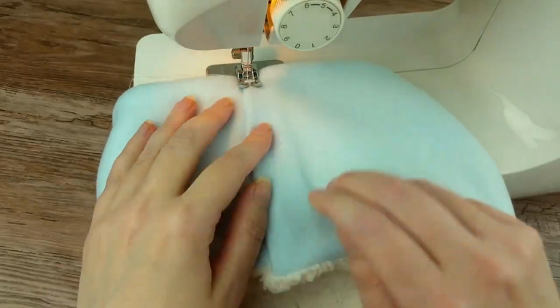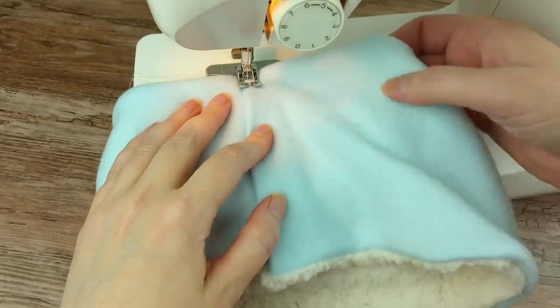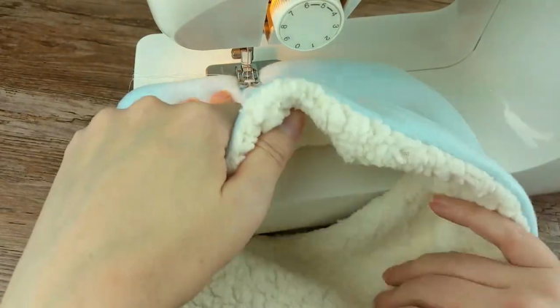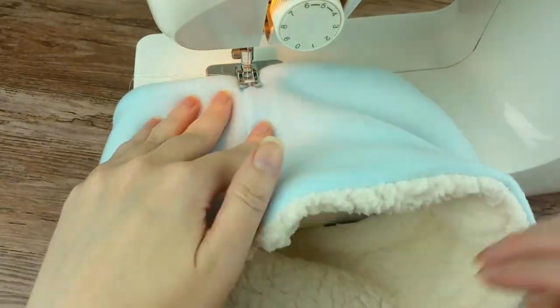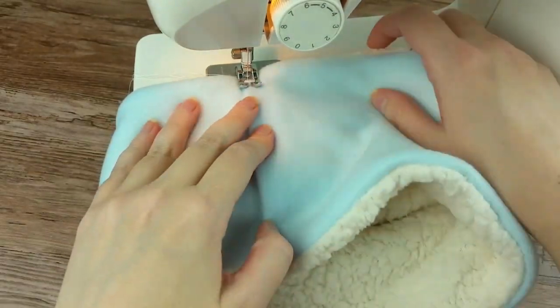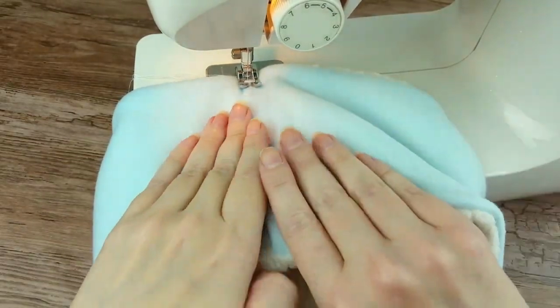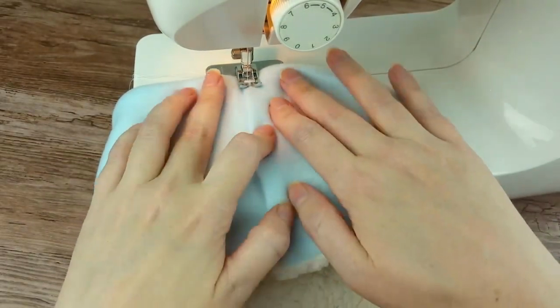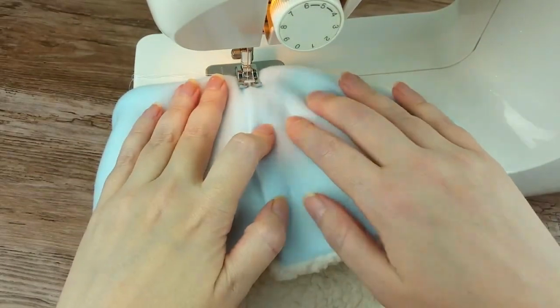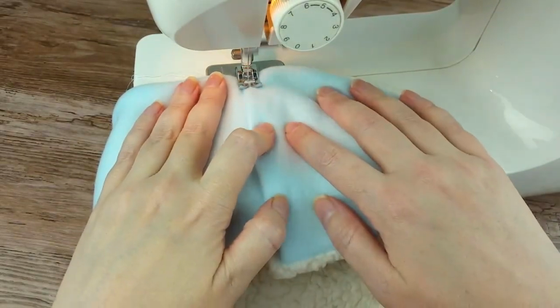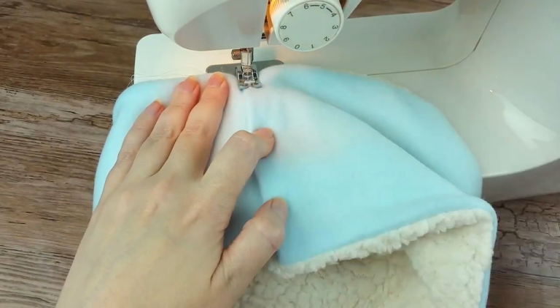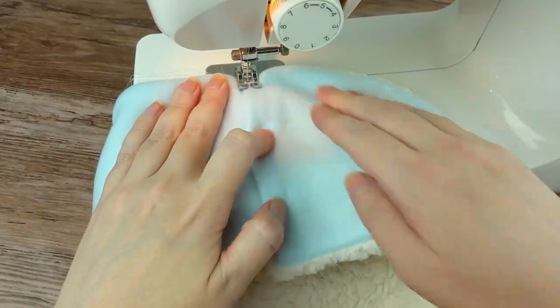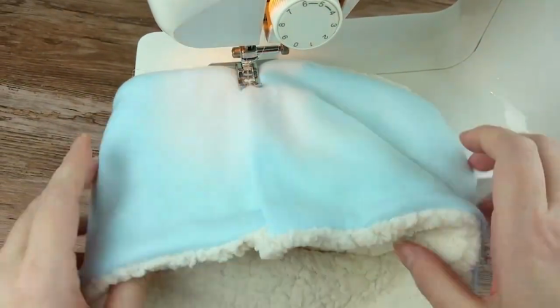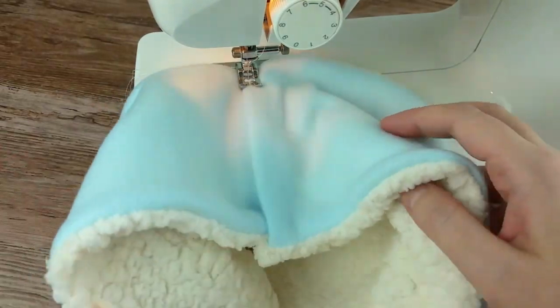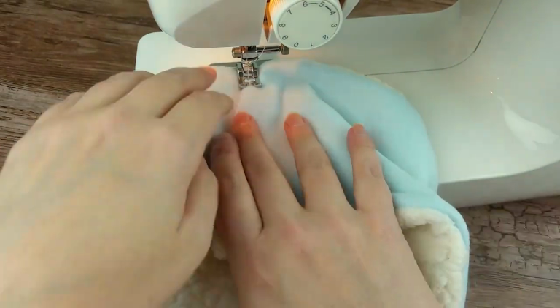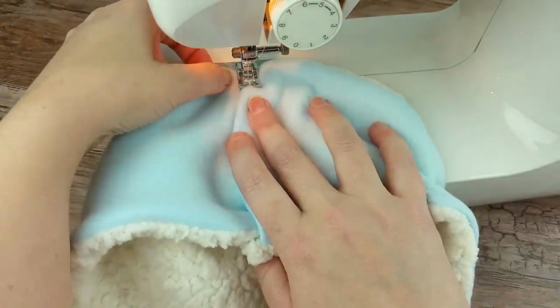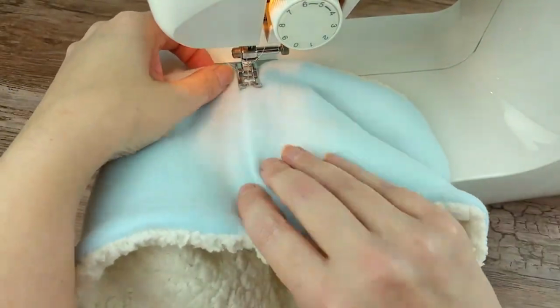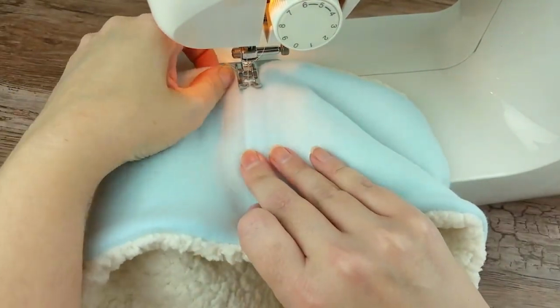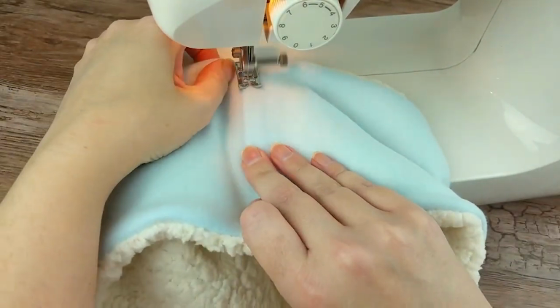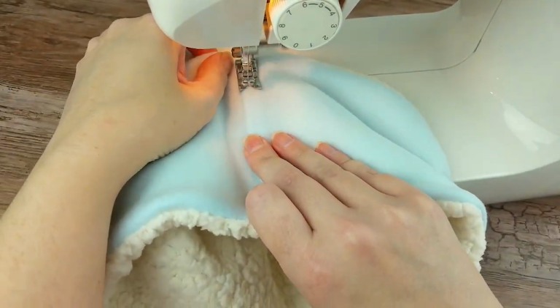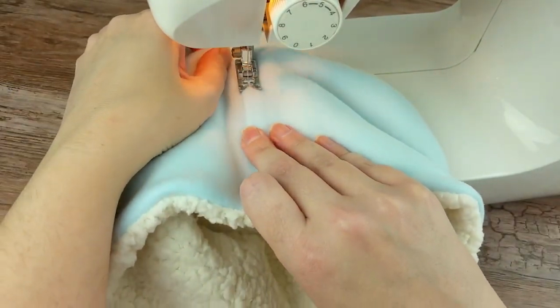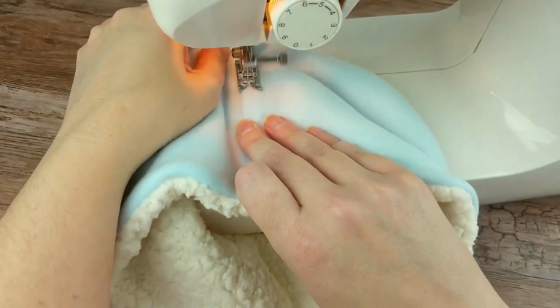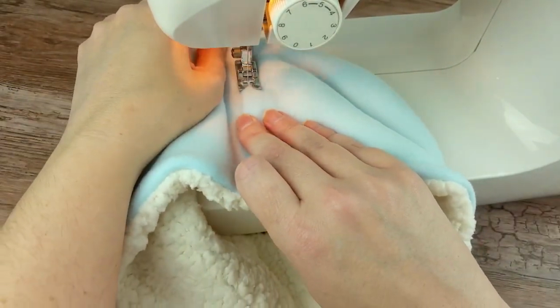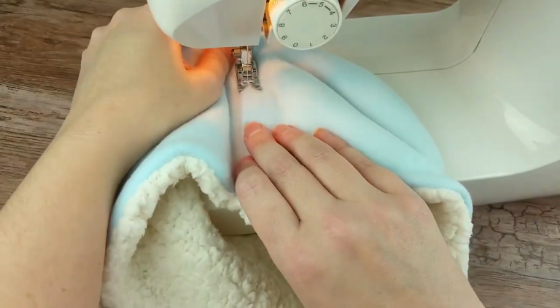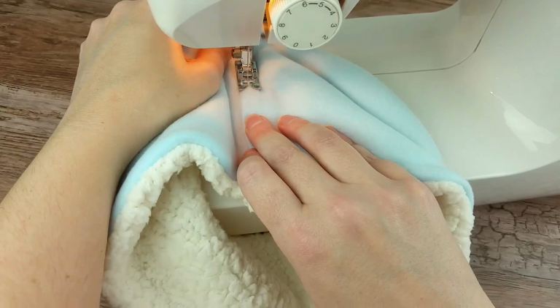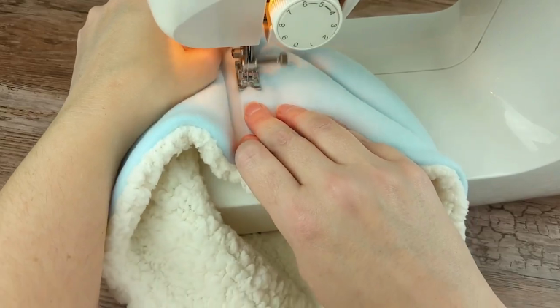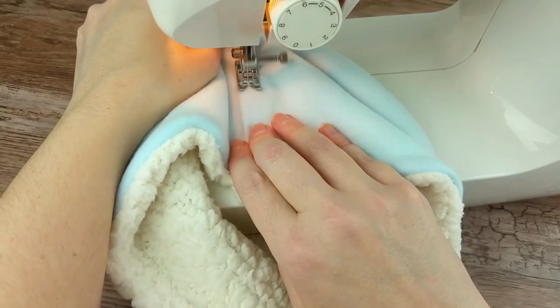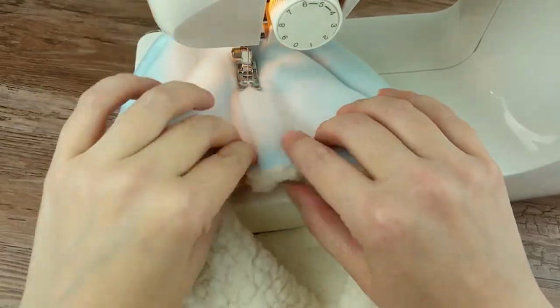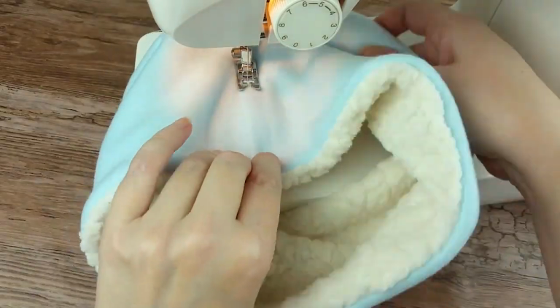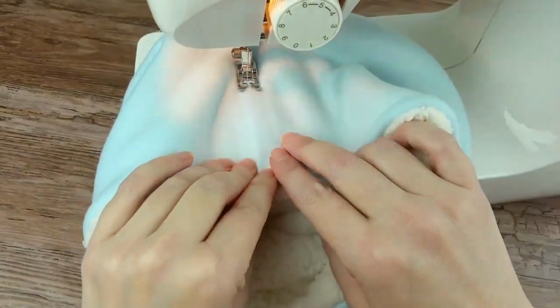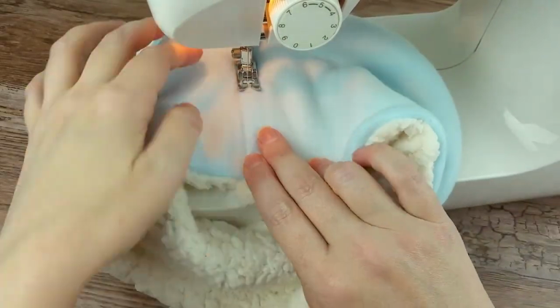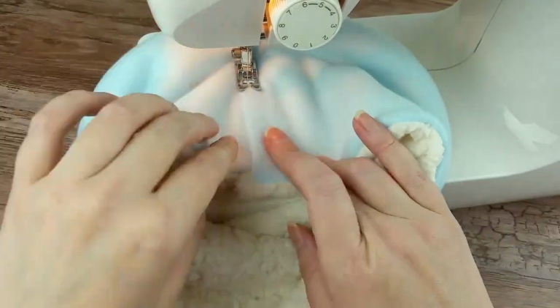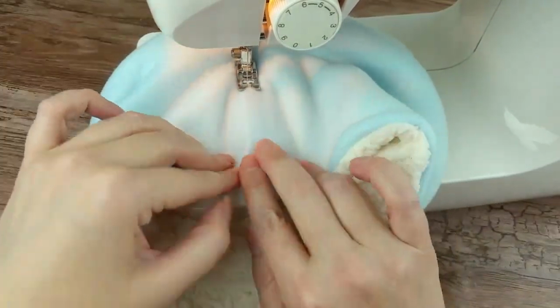Finally, sew them together, keeping the foot lined with the edge of the fold. It is easiest to see what you are doing looking from the fleece side and not the sherpa side. Make sure you do a backstitch at the start and end.